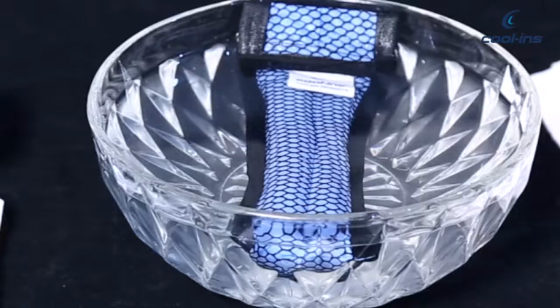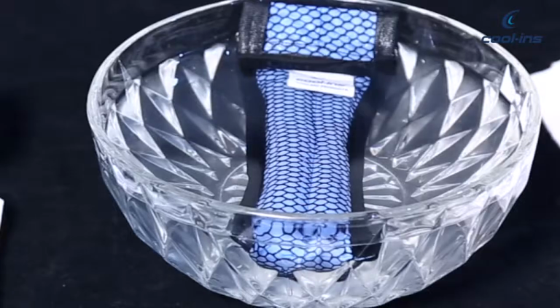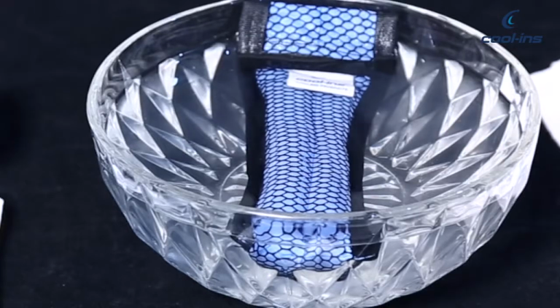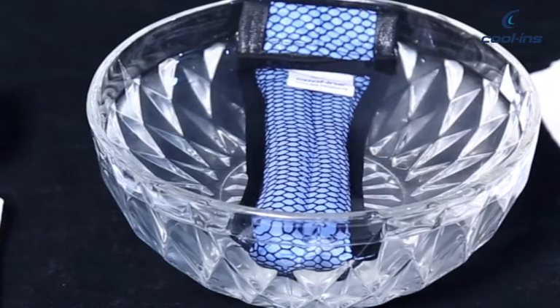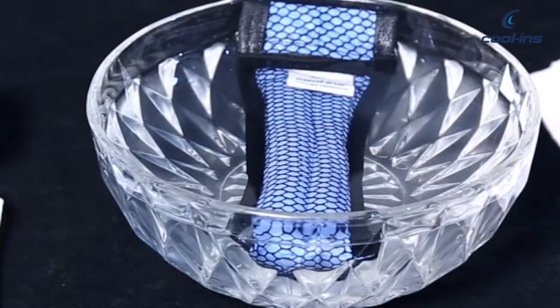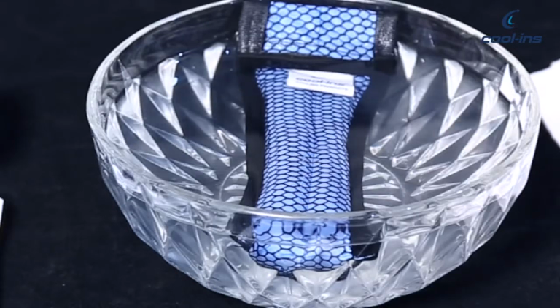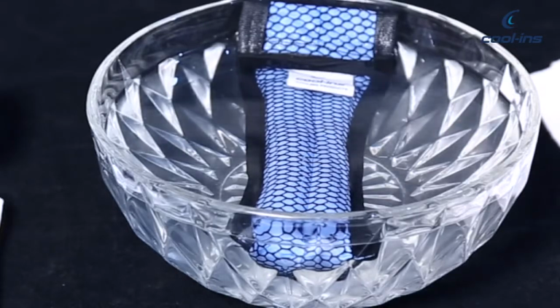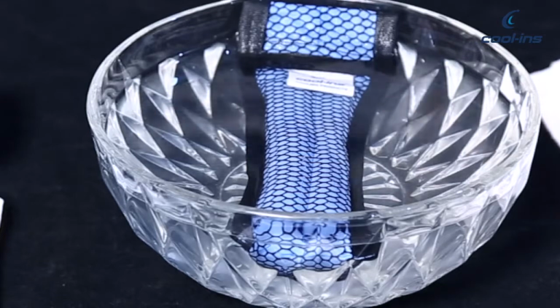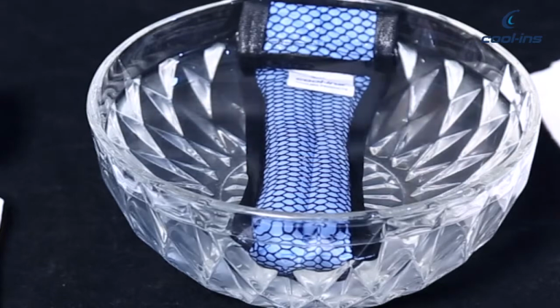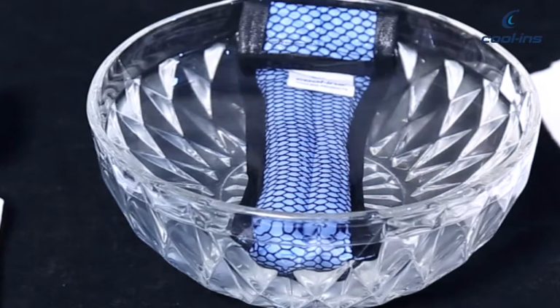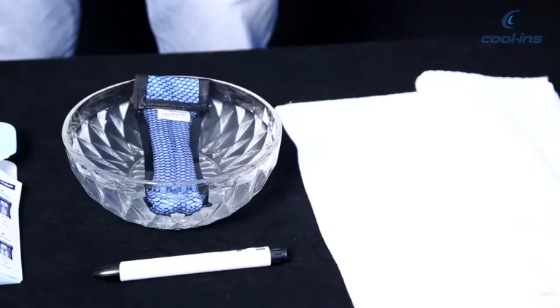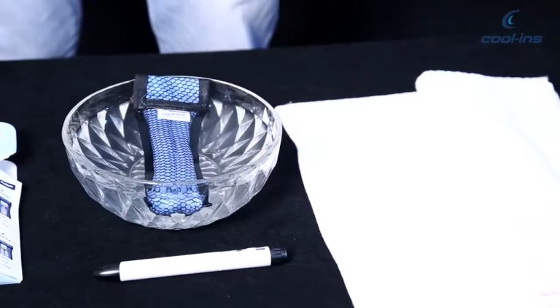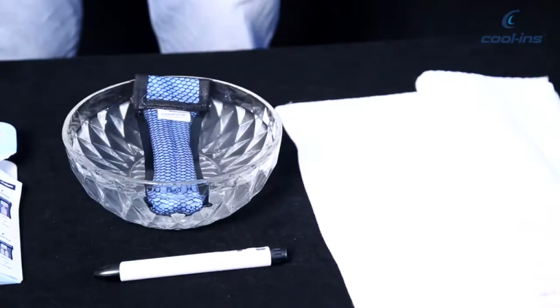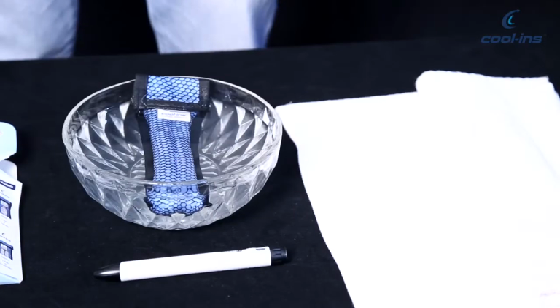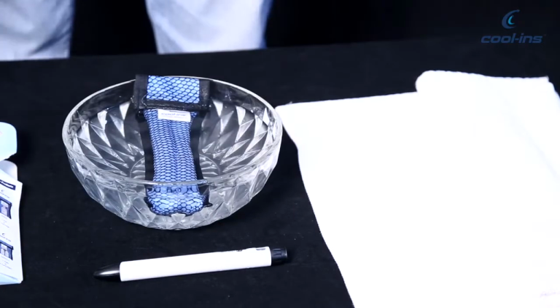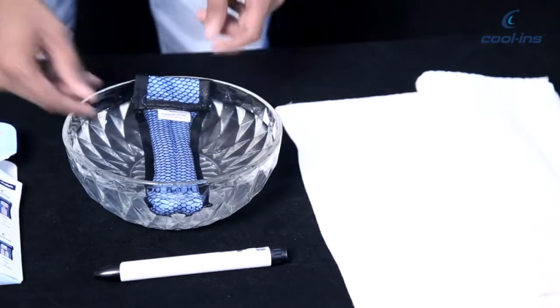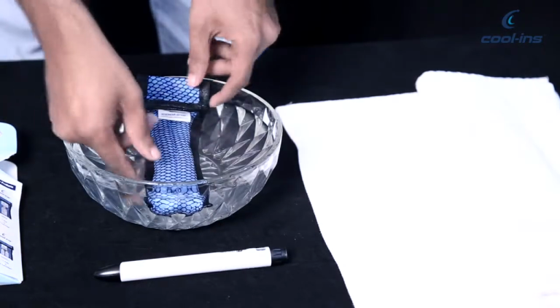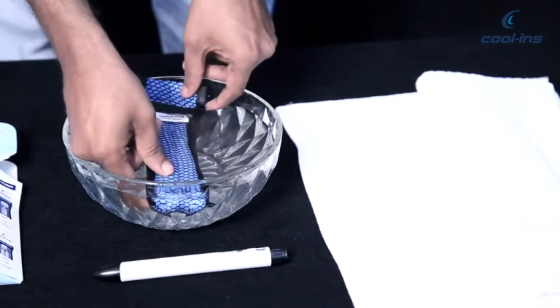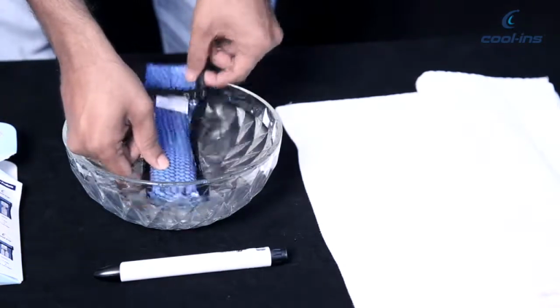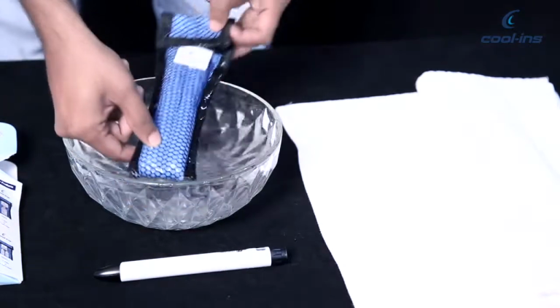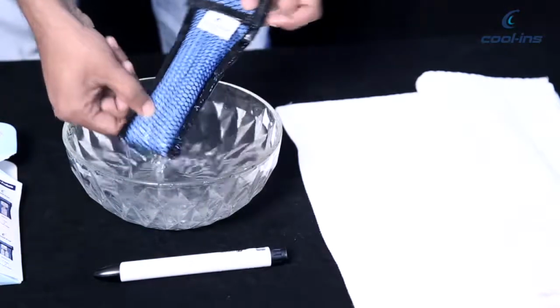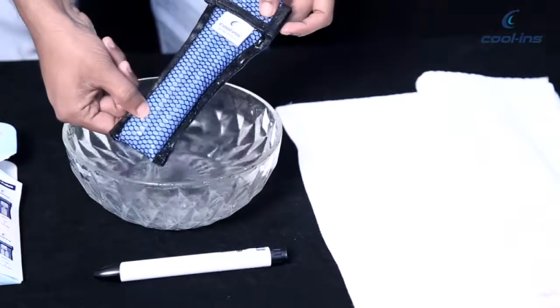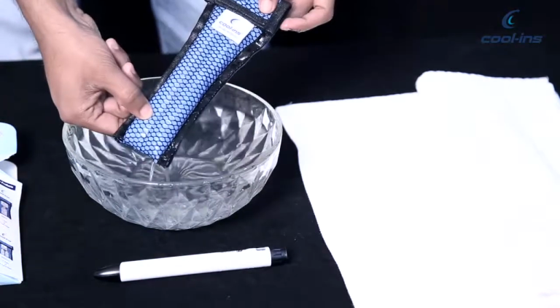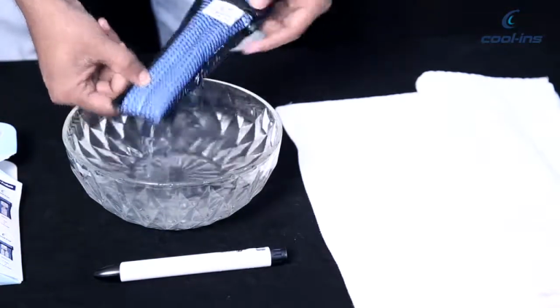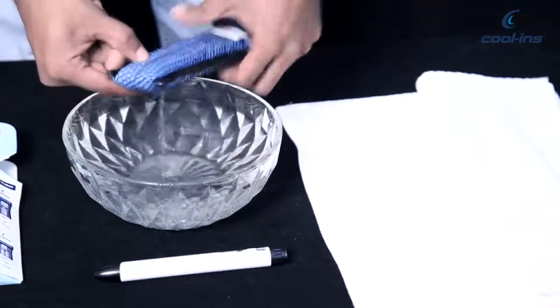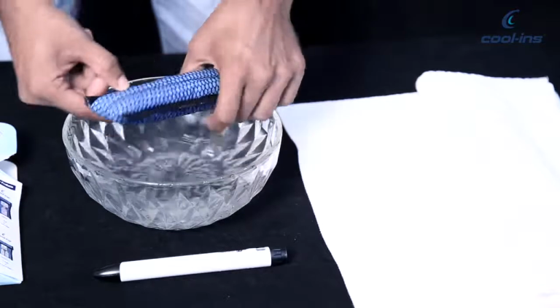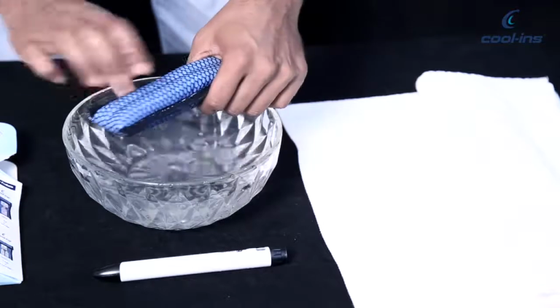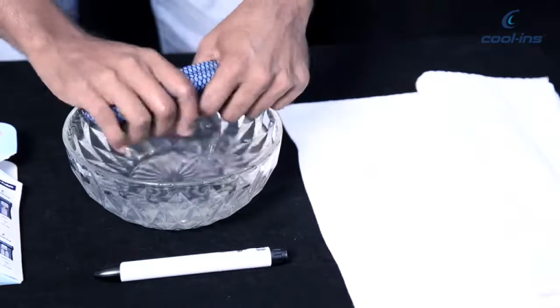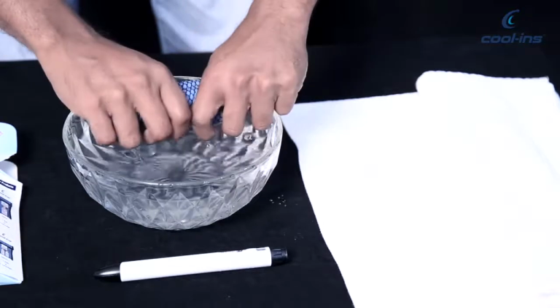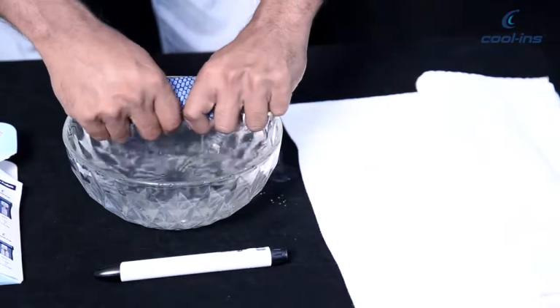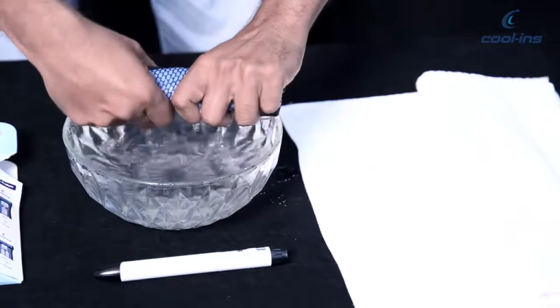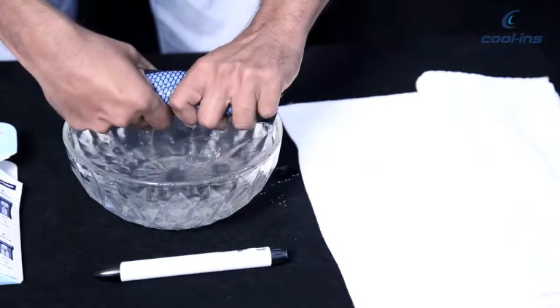You will notice the panels will expand. When the panels have completely expanded, take it out of the water. Squeeze gently to drain excess water from the pouch.